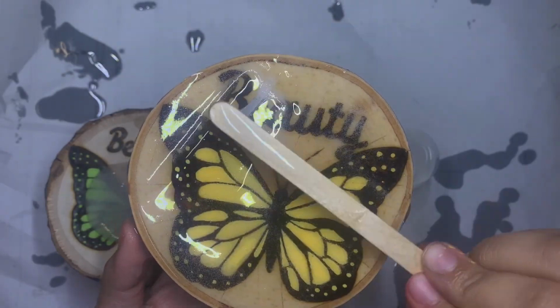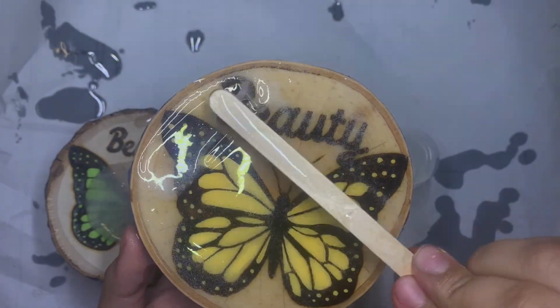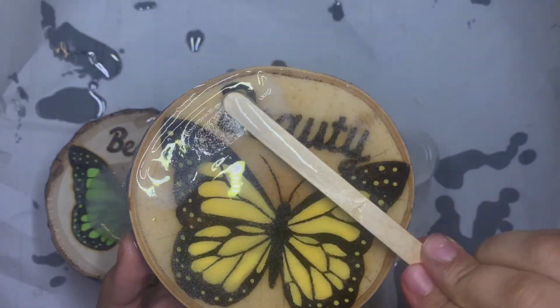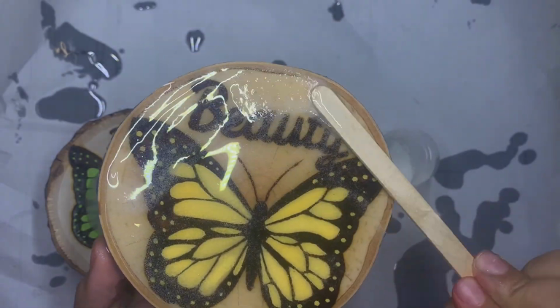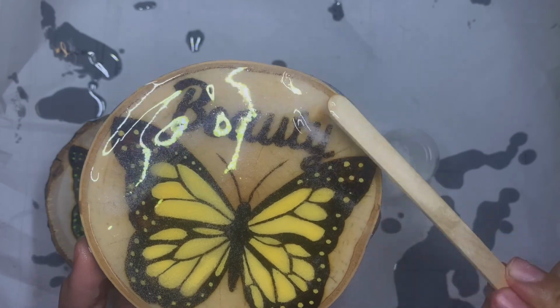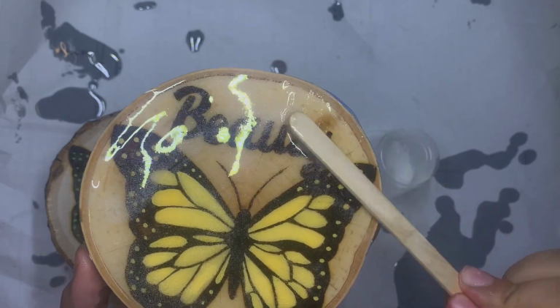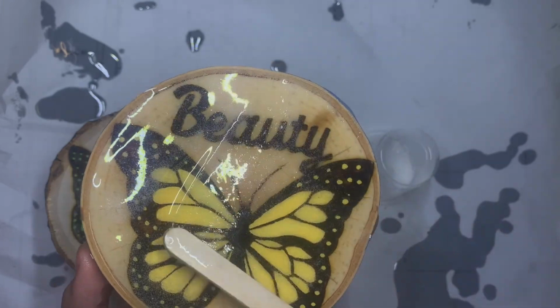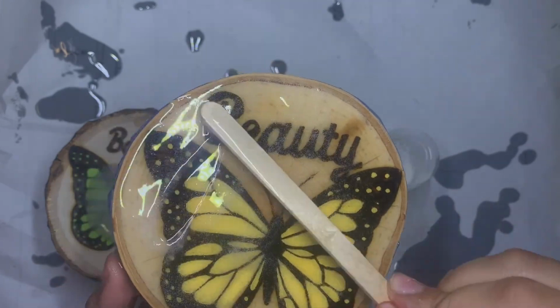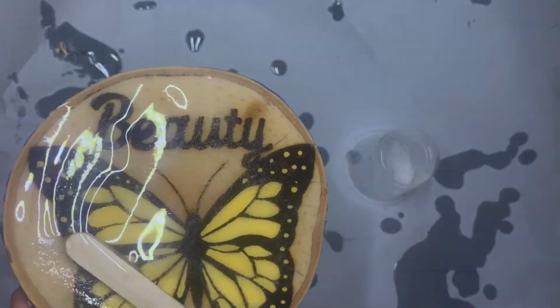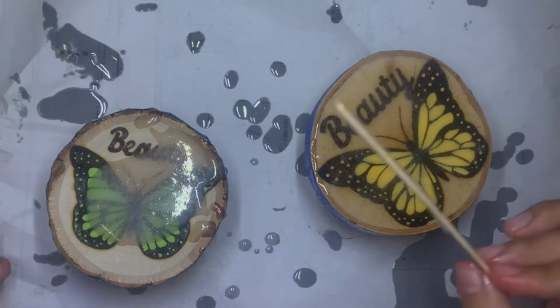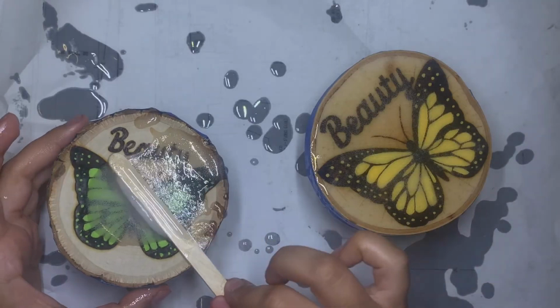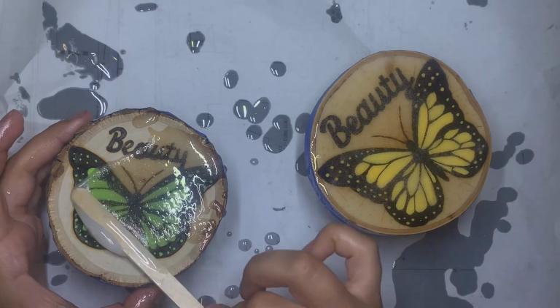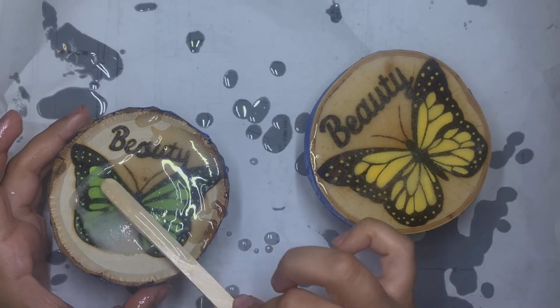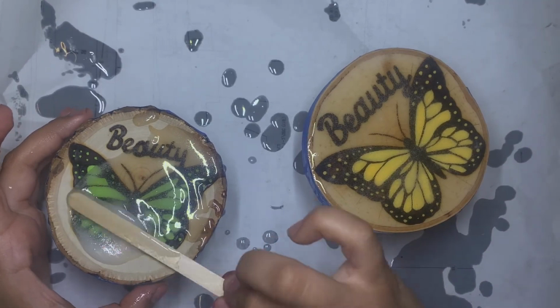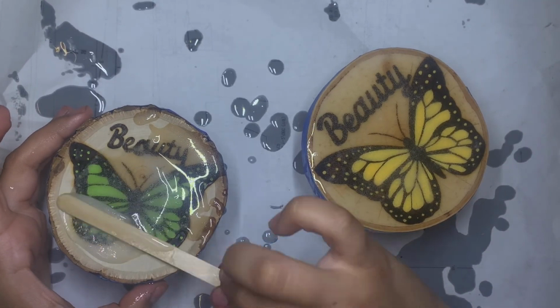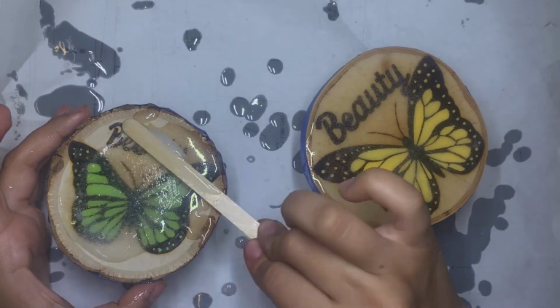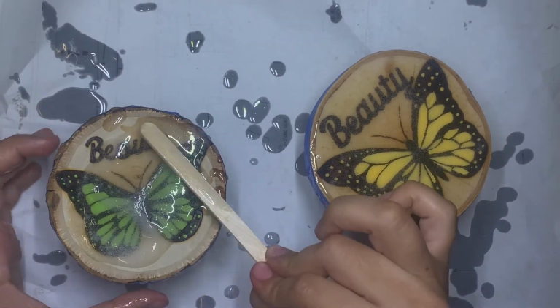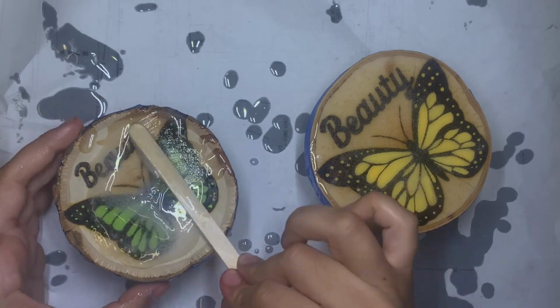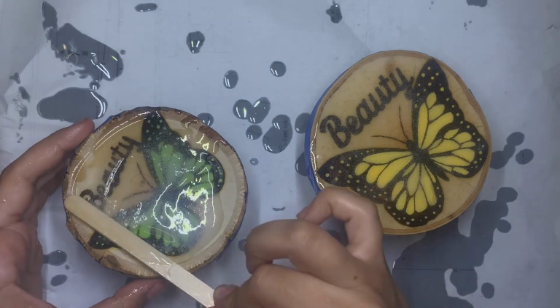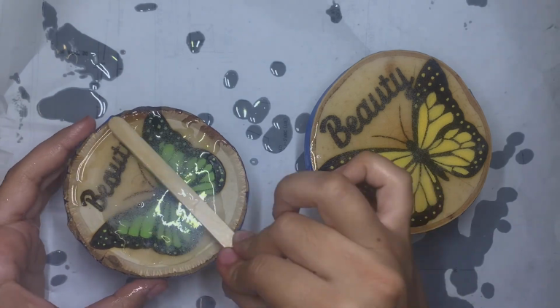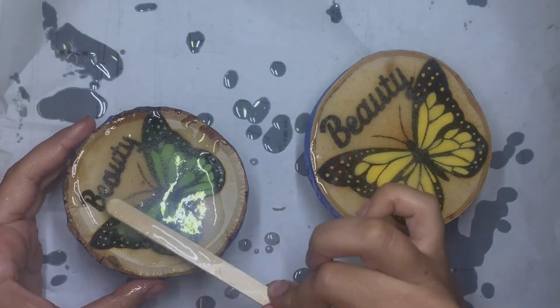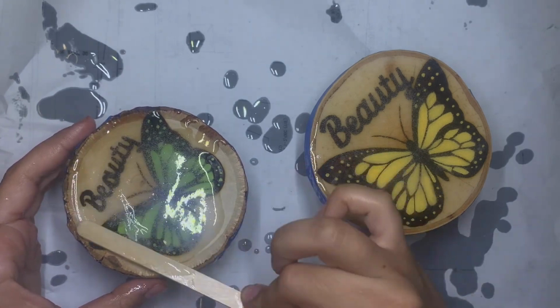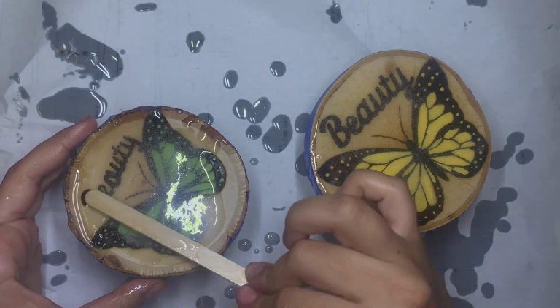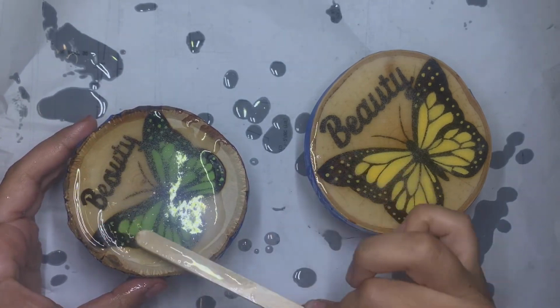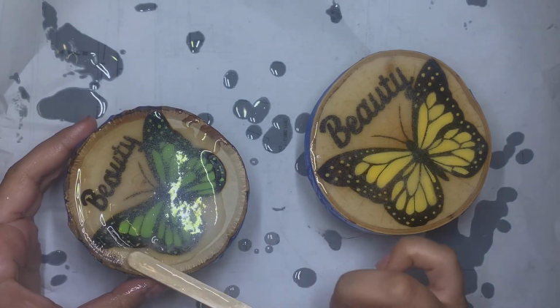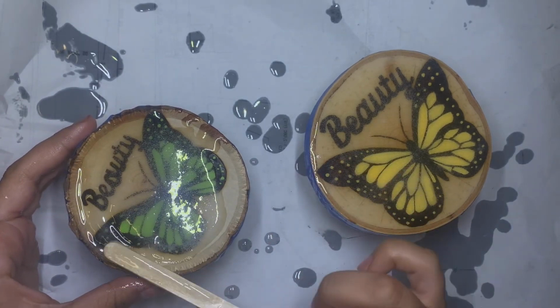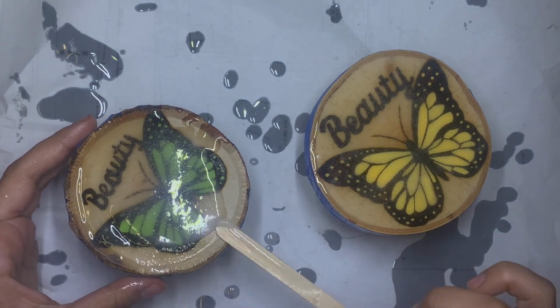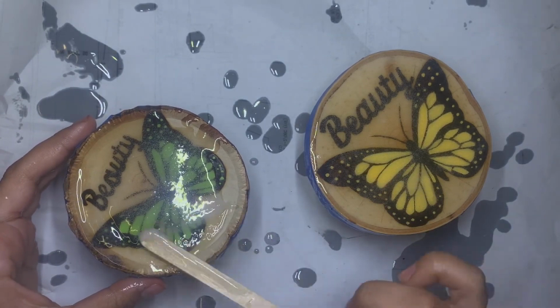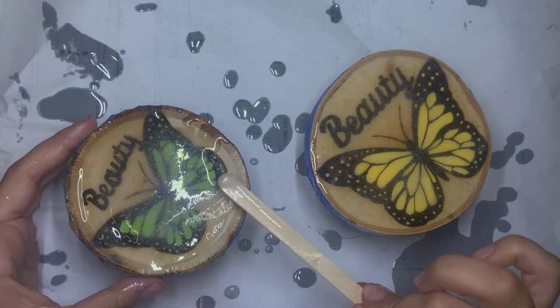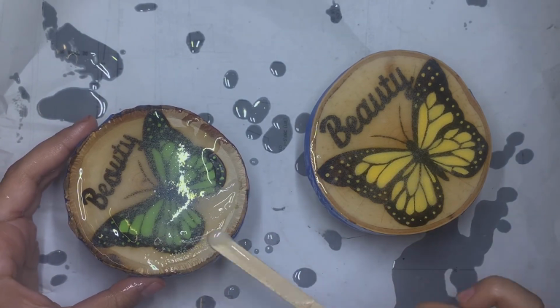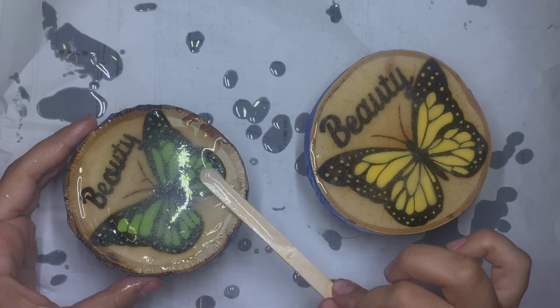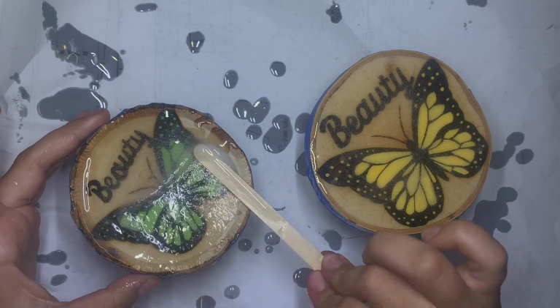When I'm done spreading the resin and getting rid of the bubbles, I let my art sit for the rest of the day and overnight. I find it's easier to let the resin do its work for at least 20 hours.